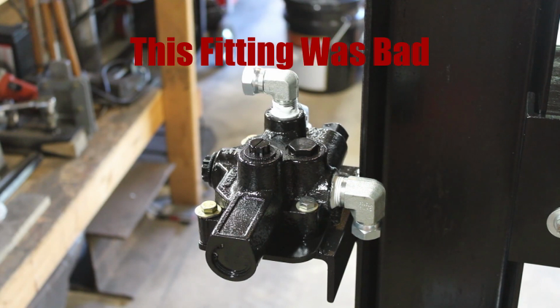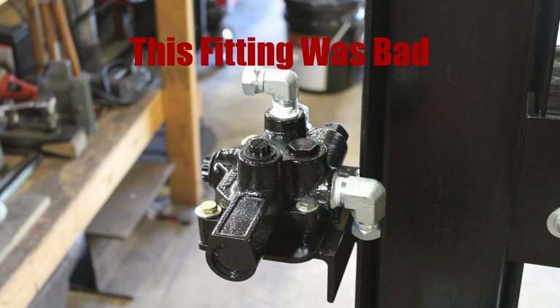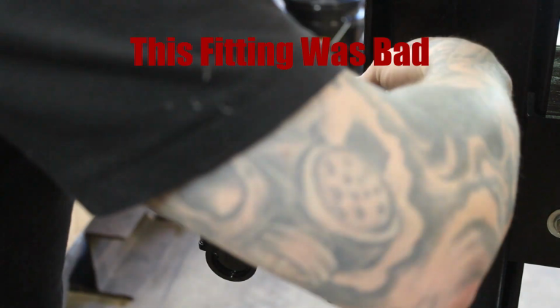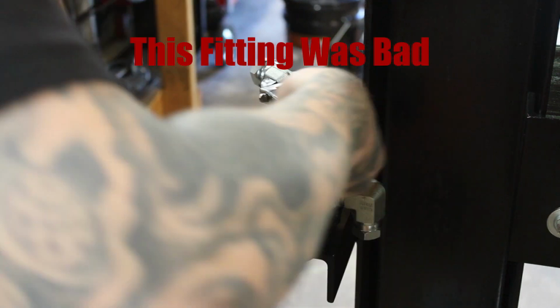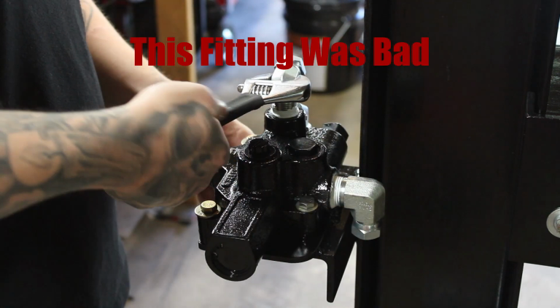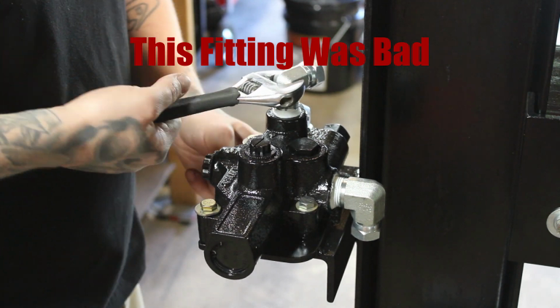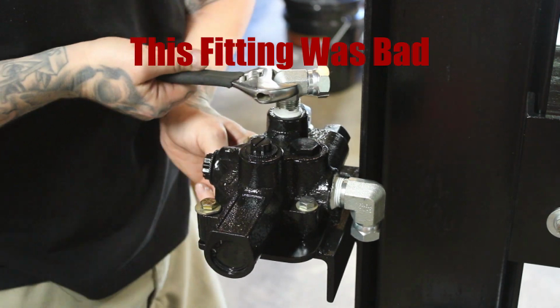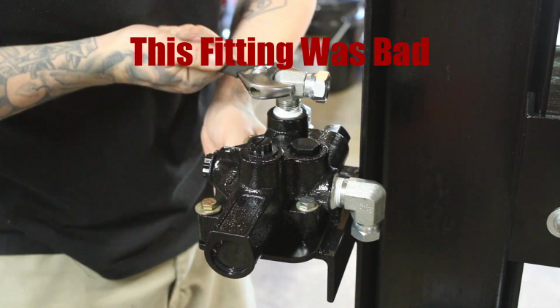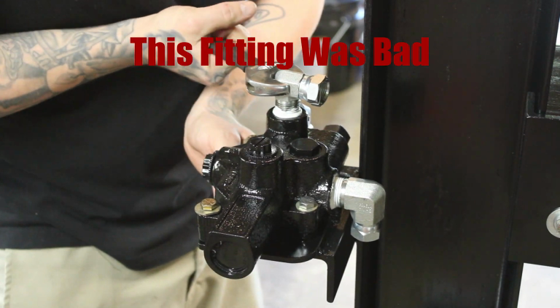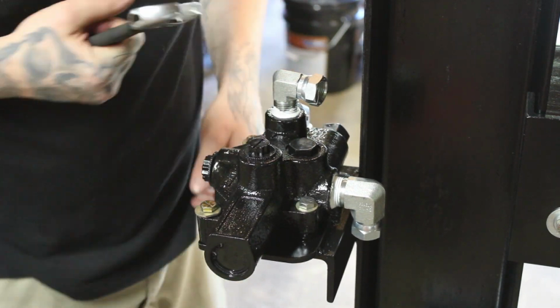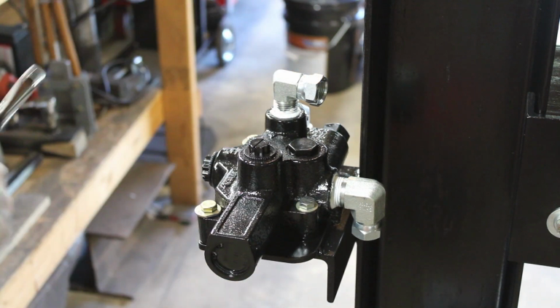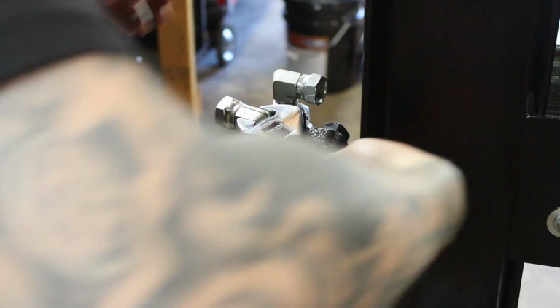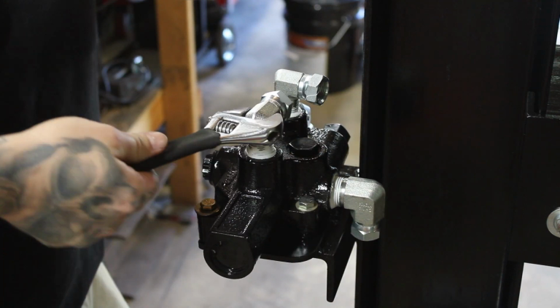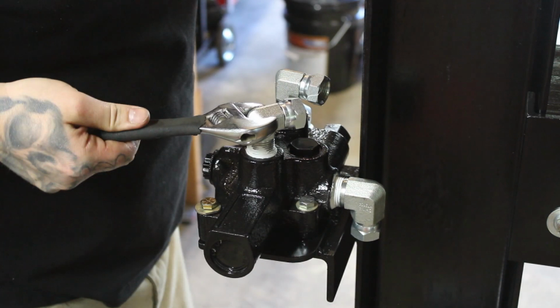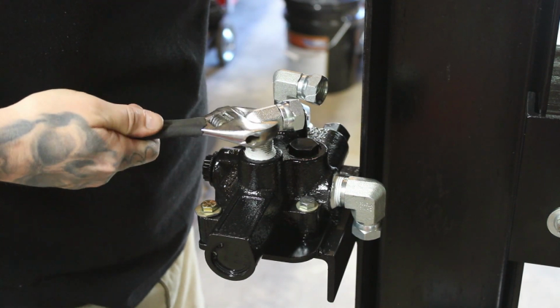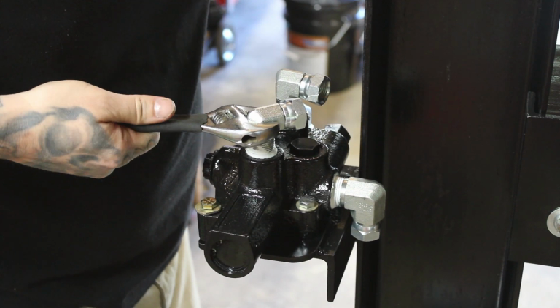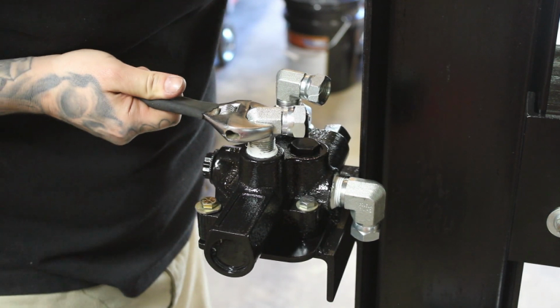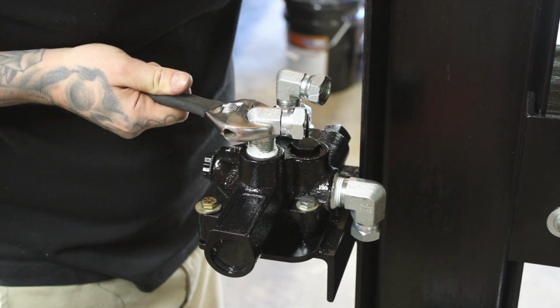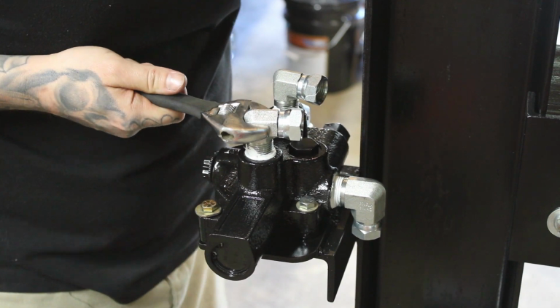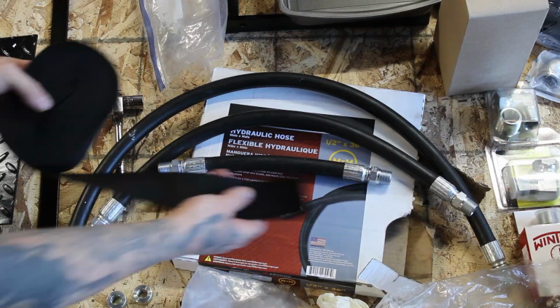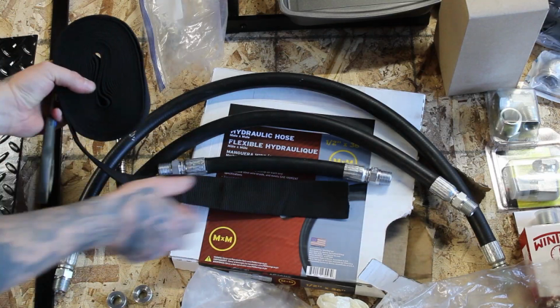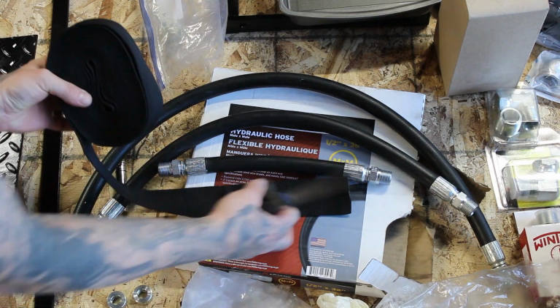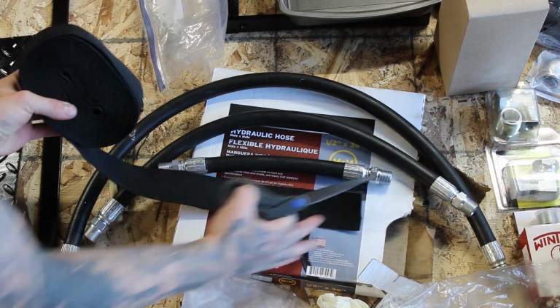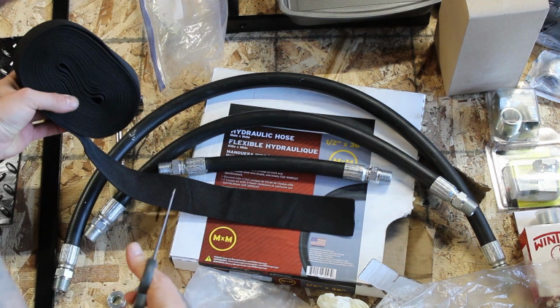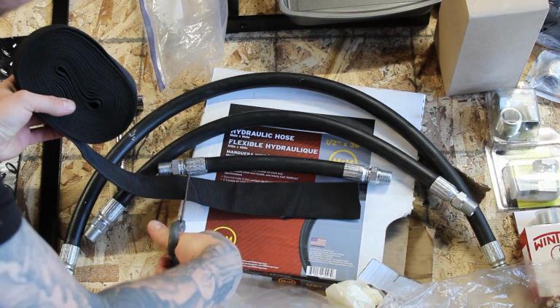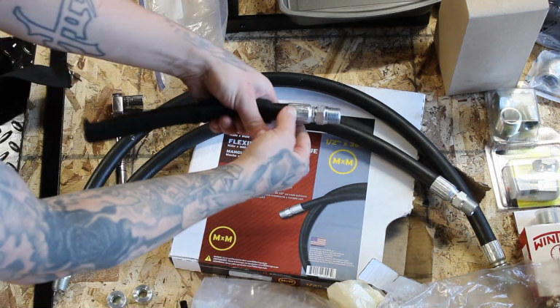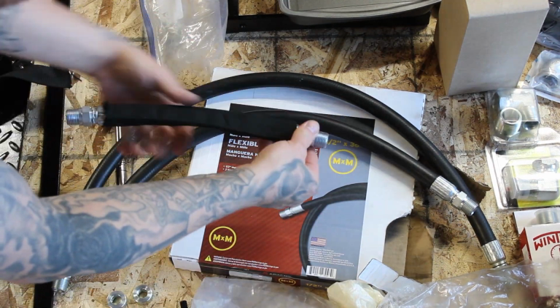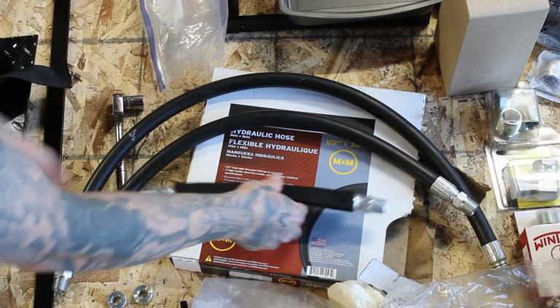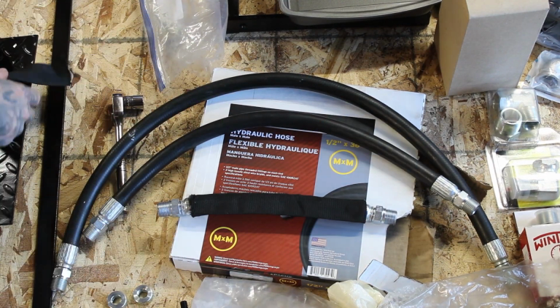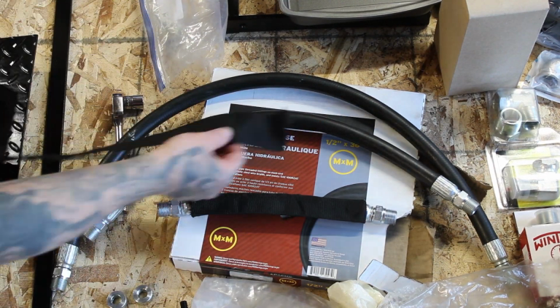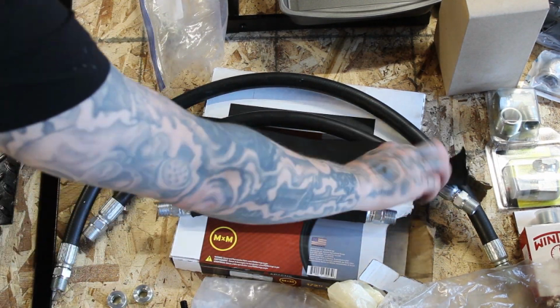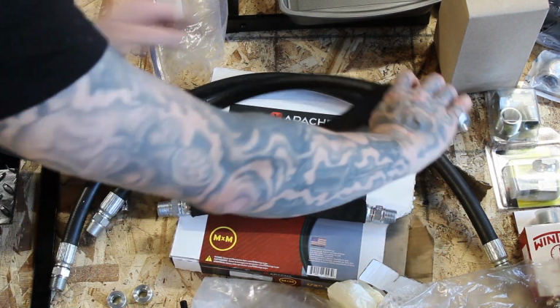This fitting leaked right behind the swivel, so it had to be replaced. And this is just some protective sleeve that I put on all the hoses.